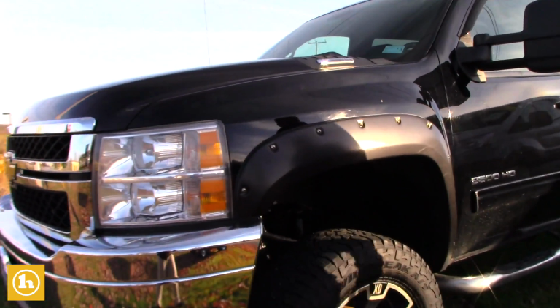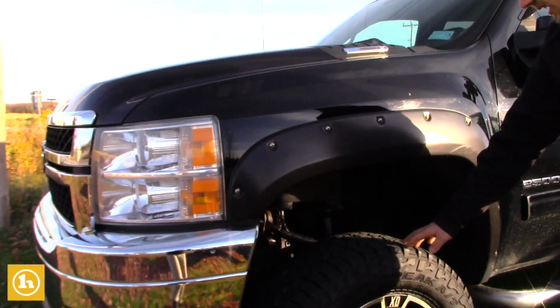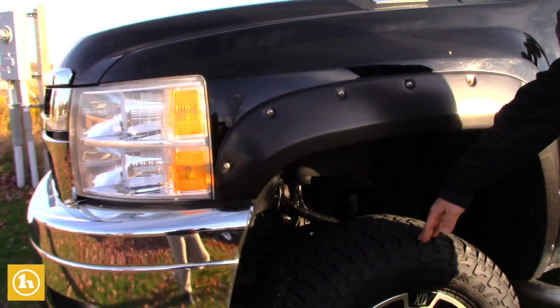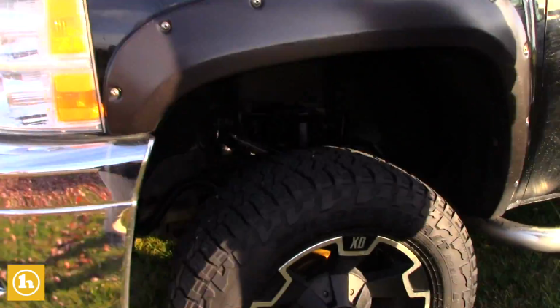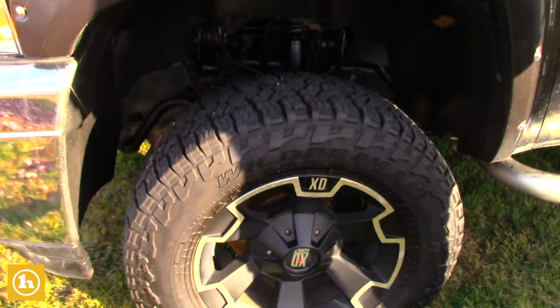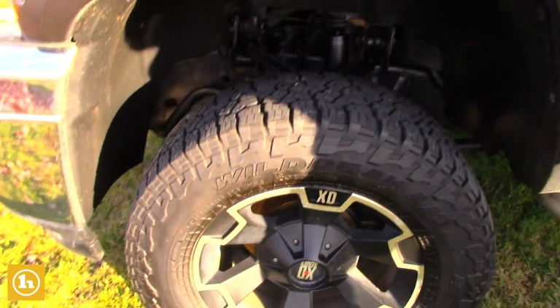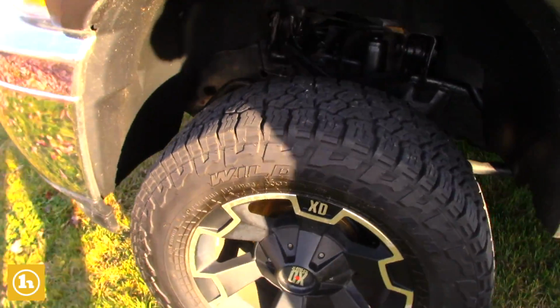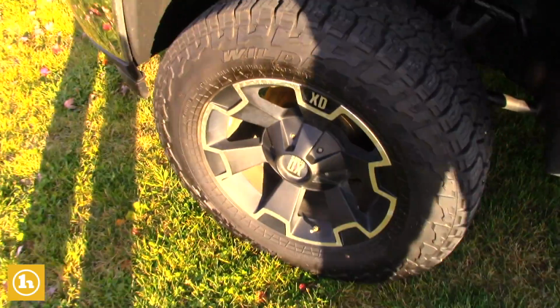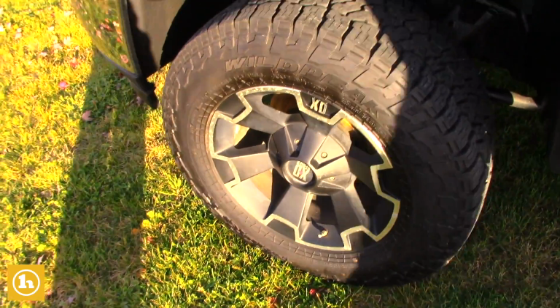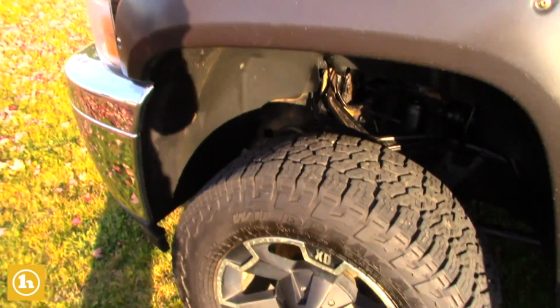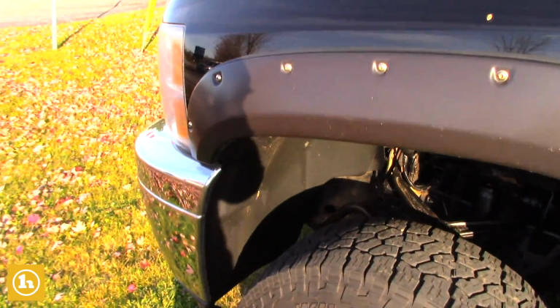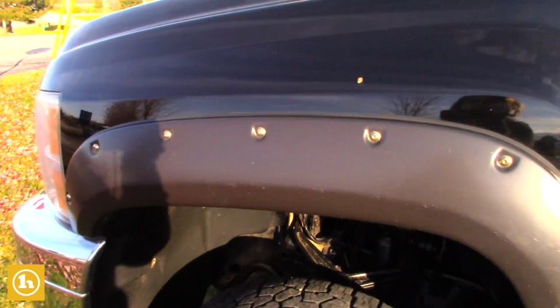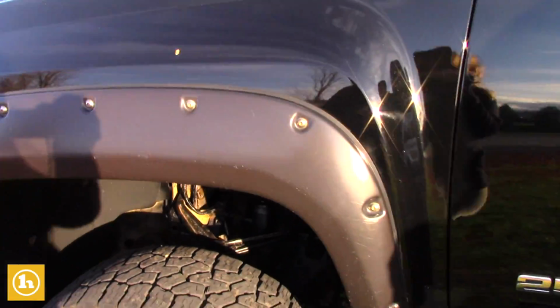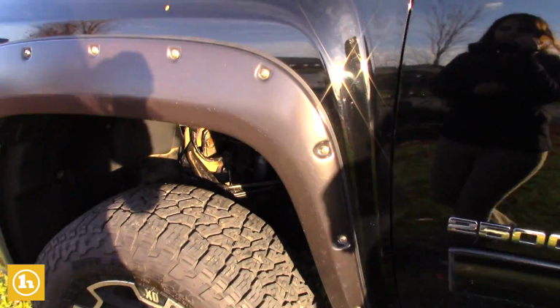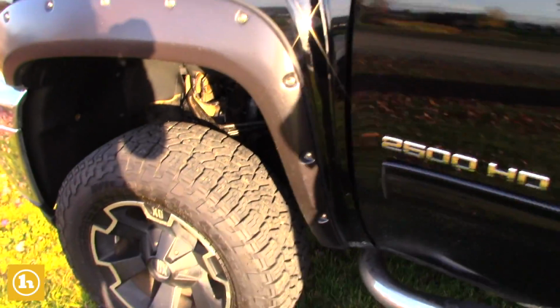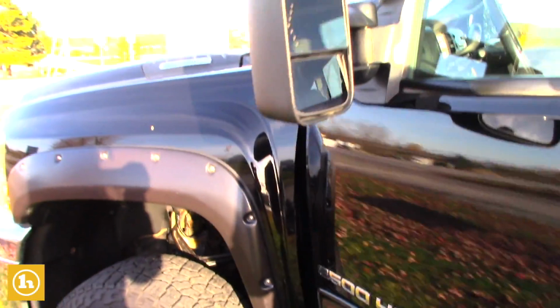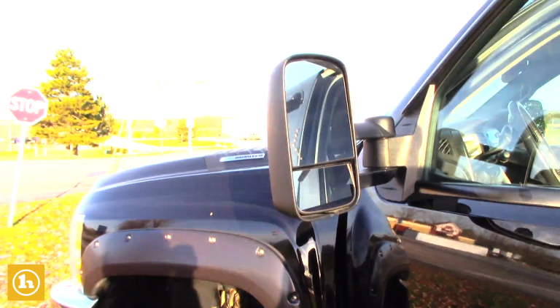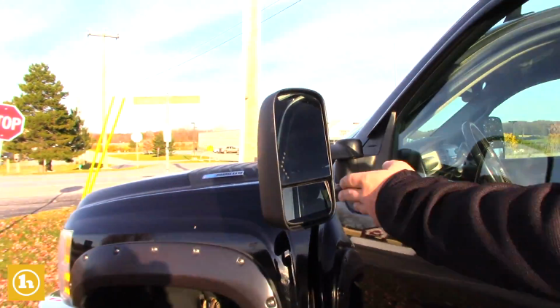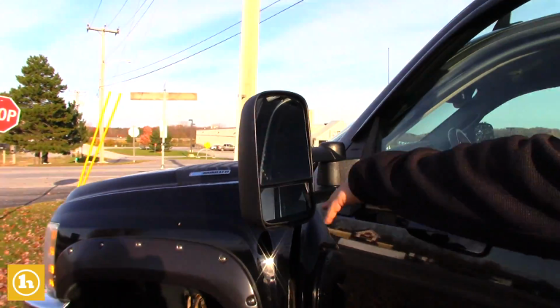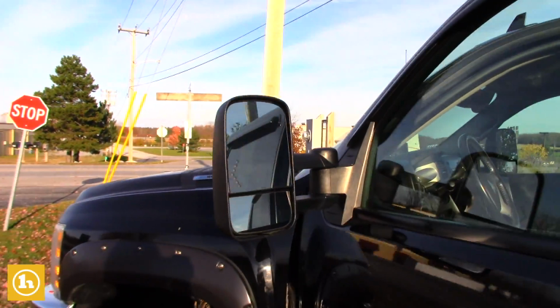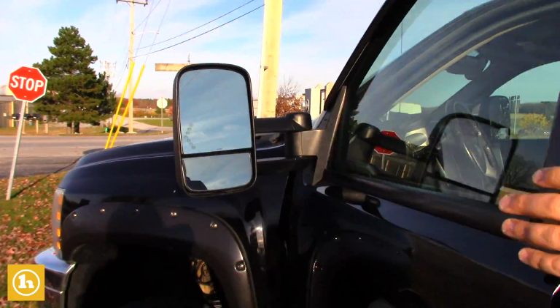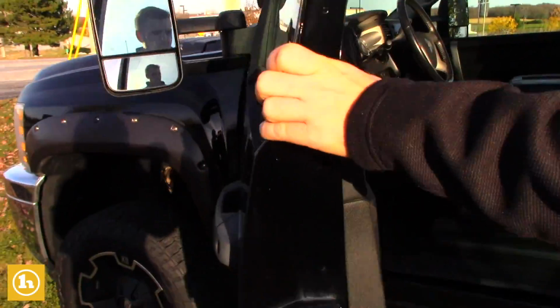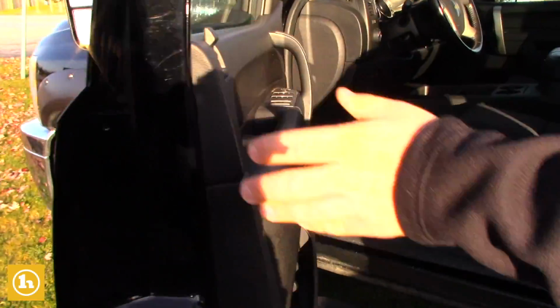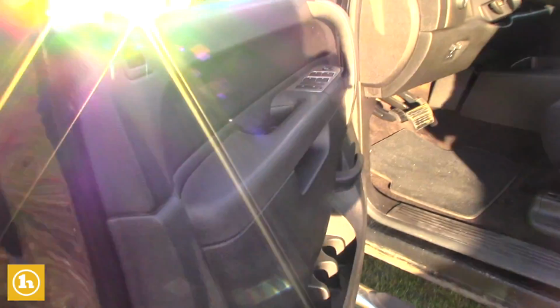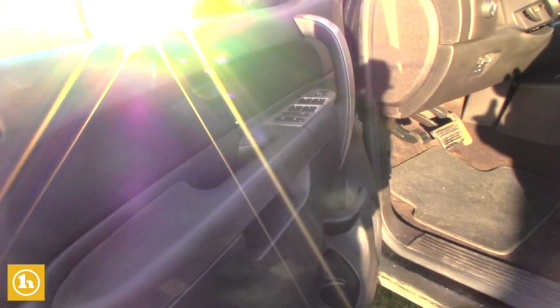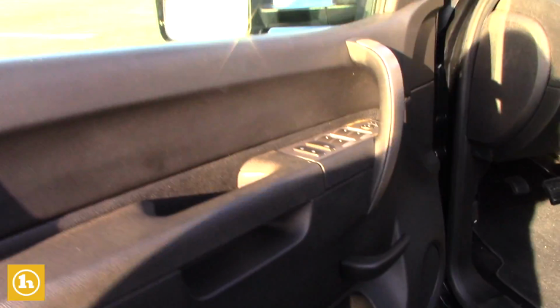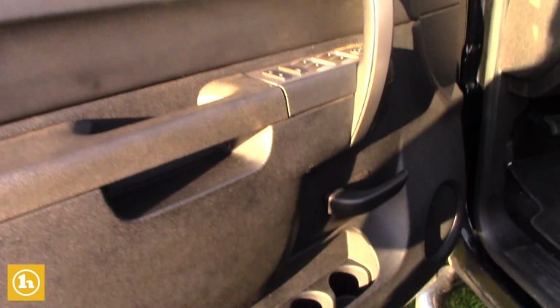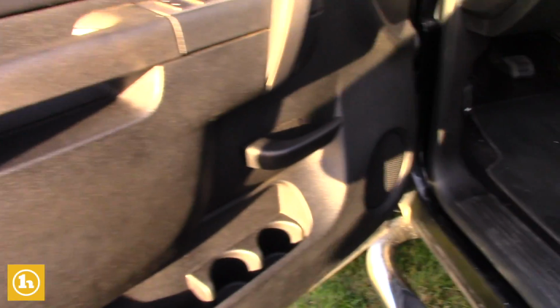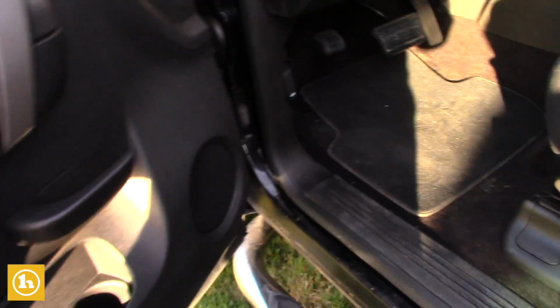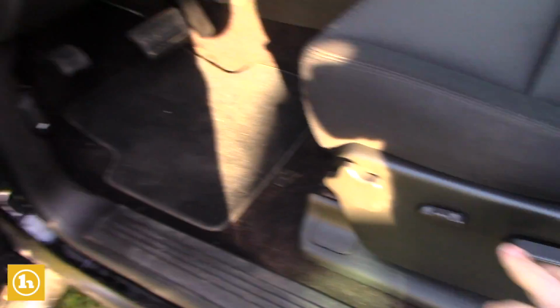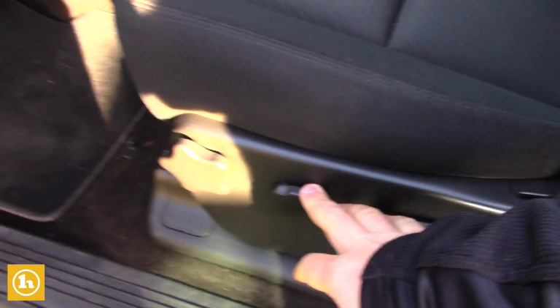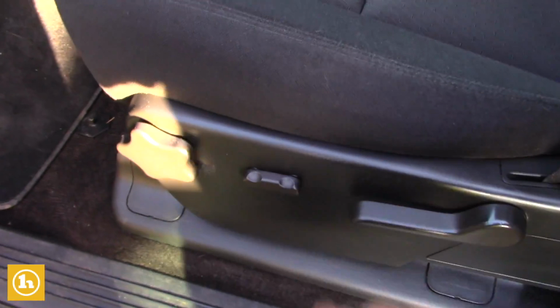It has pretty brand new tires on there. XD wheels are going to be sitting on the truck as well. It does come equipped with a remote start. The blinkers are going to come right in the tow mirrors. All power windows, power locks. It also does come with the power driver seat.